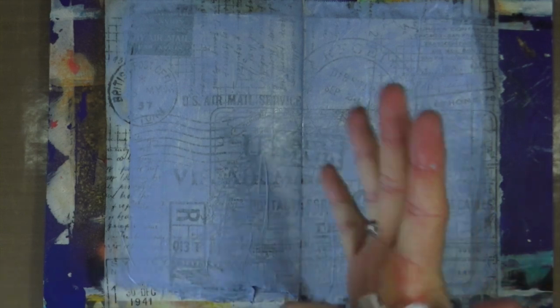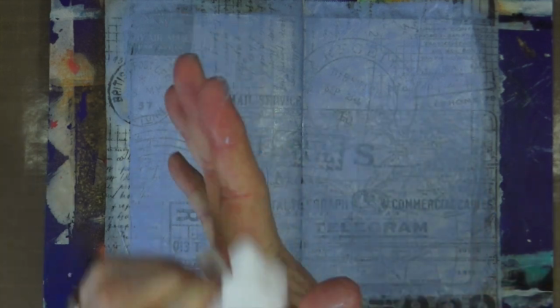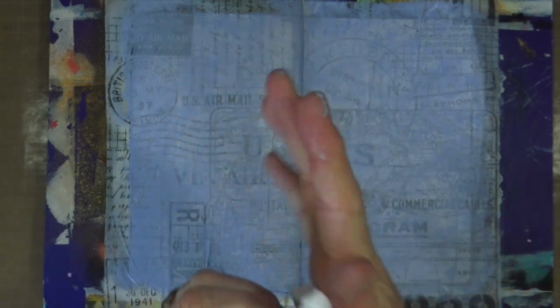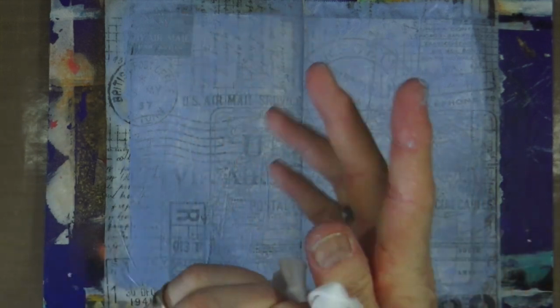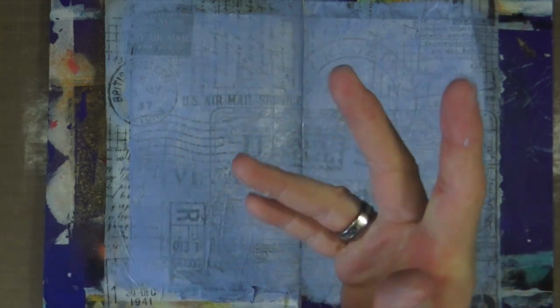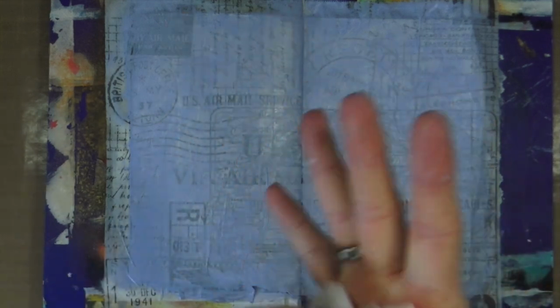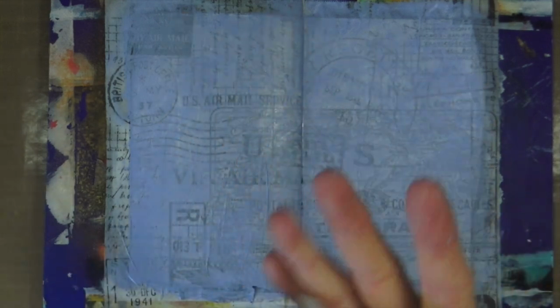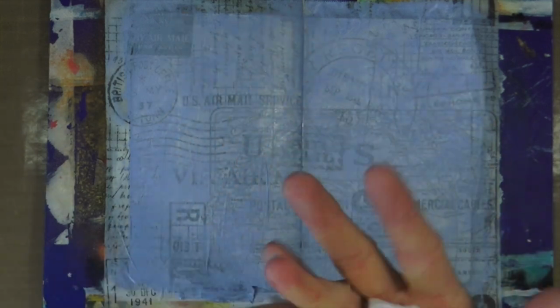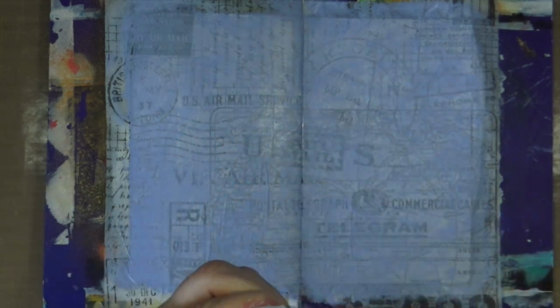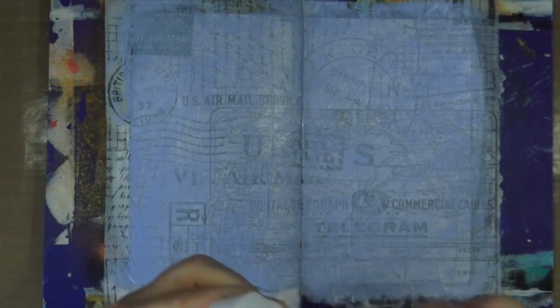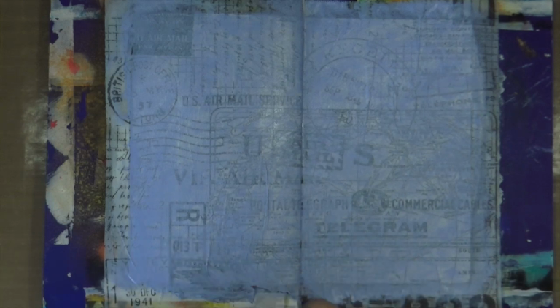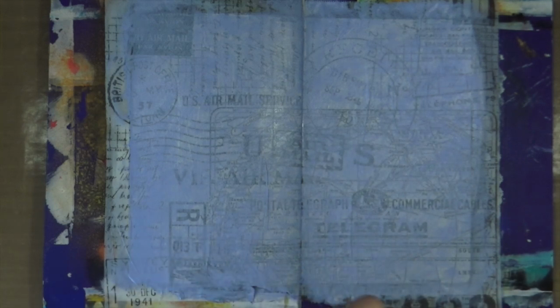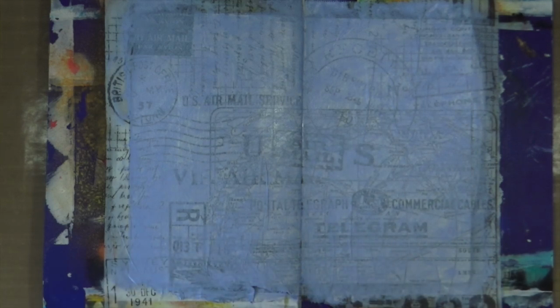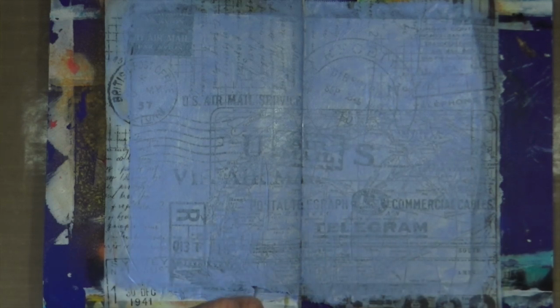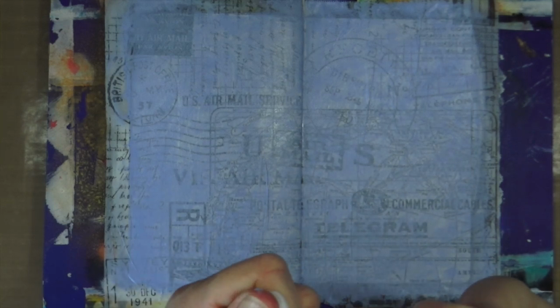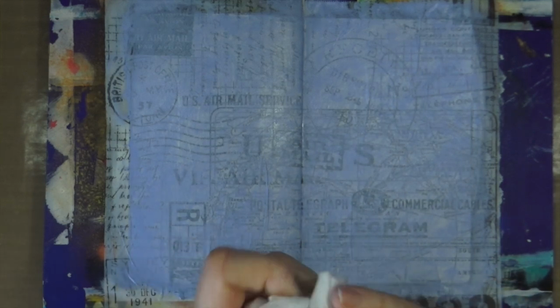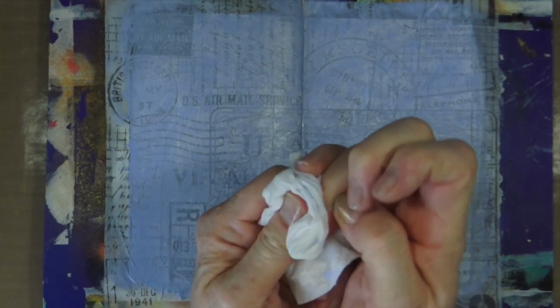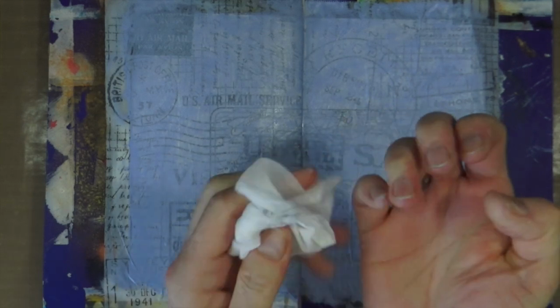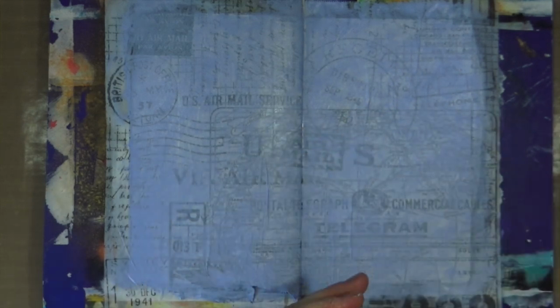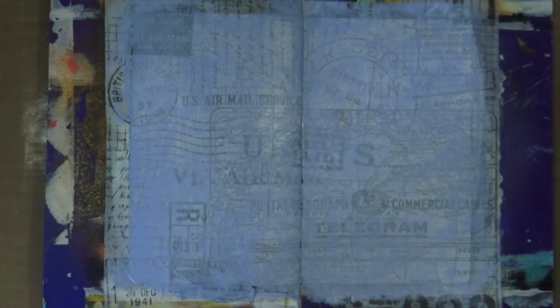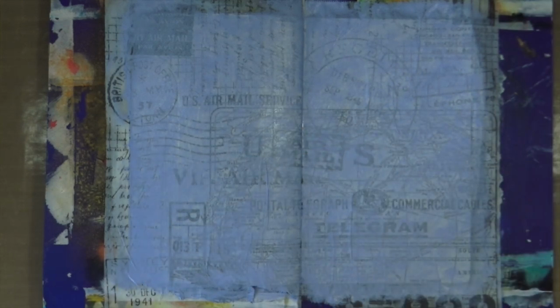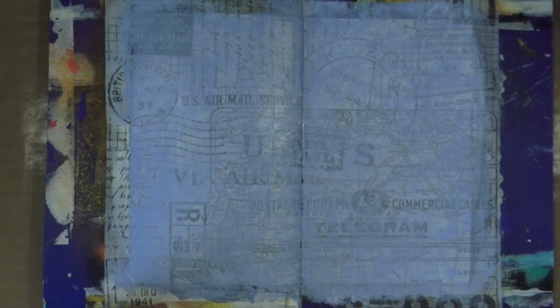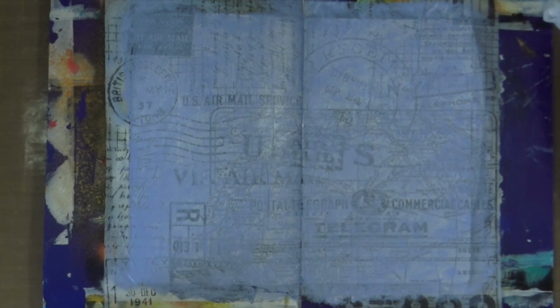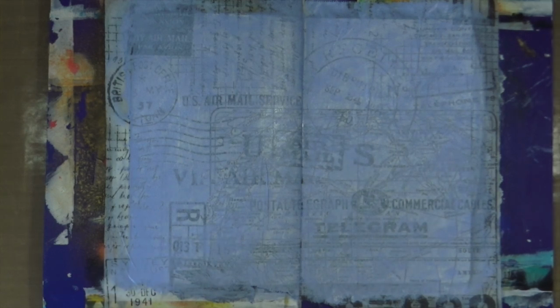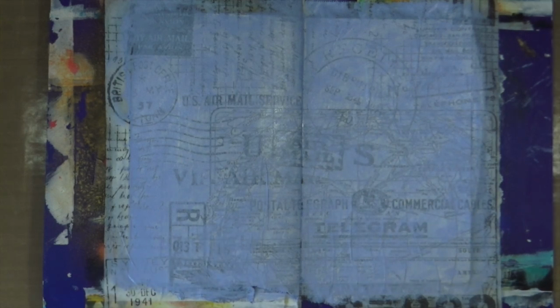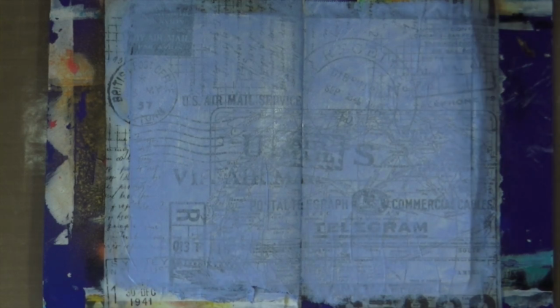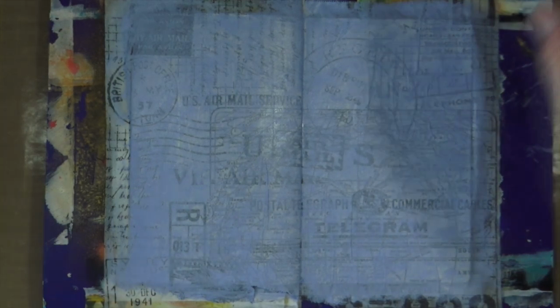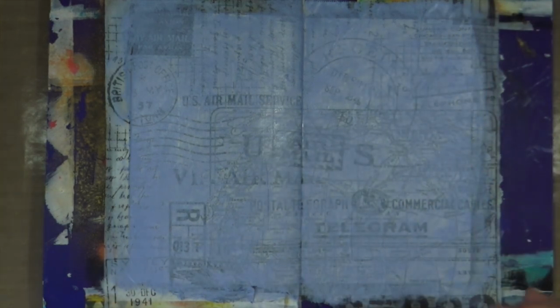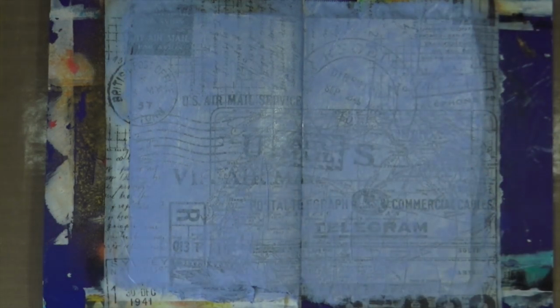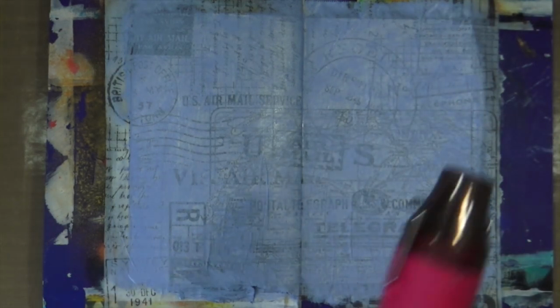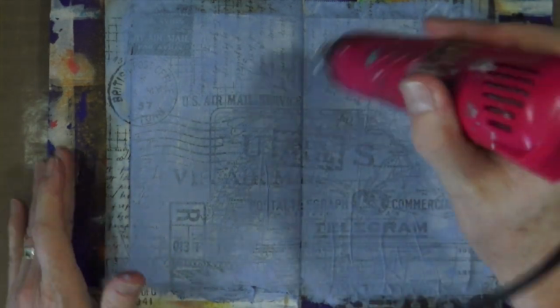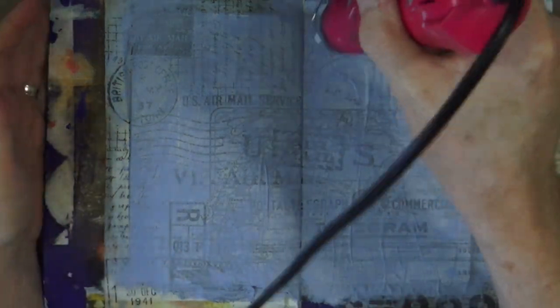Once I'm happy with the paint off my hands and happy with the depth of color on the background — you can still see the tissue showing through, but it has been knocked really into the background — all I'm going to do now is grab my heat tool, give it a nice dry, and then we can move on.